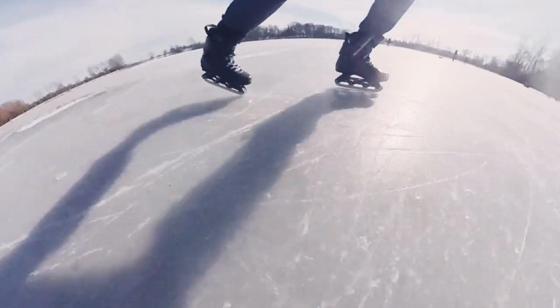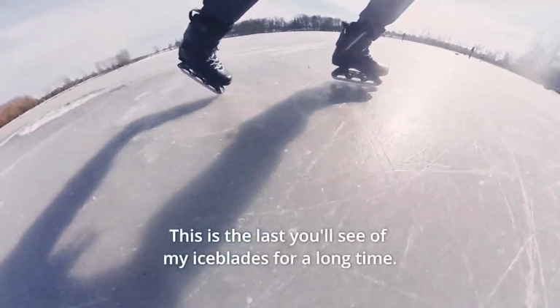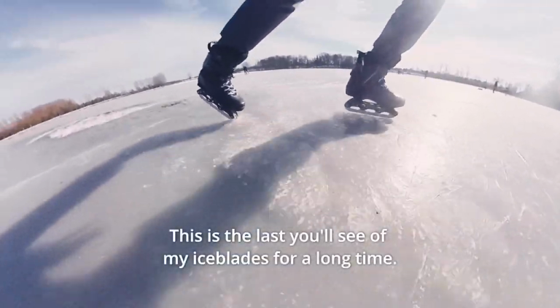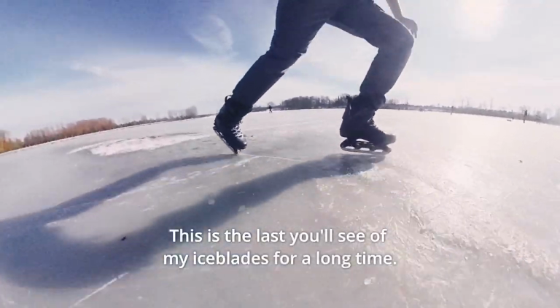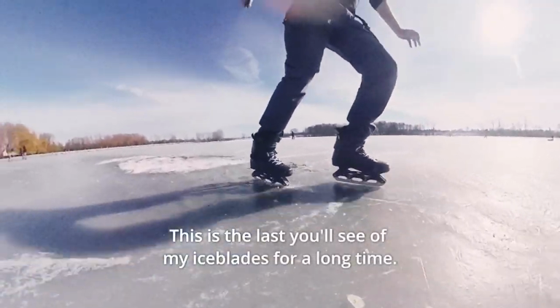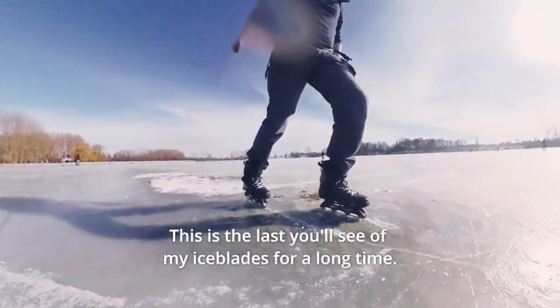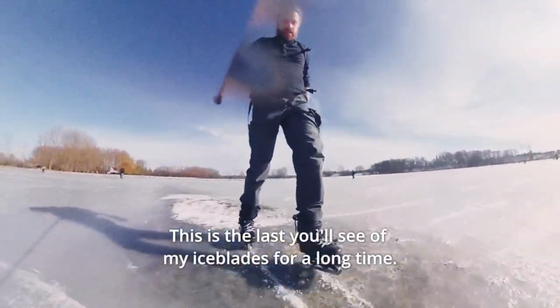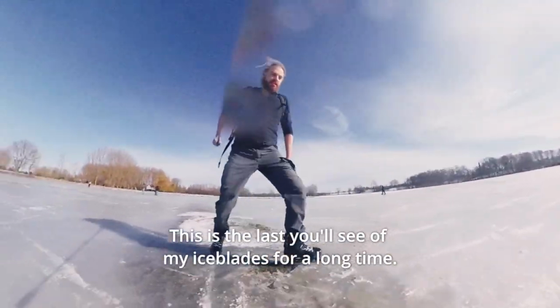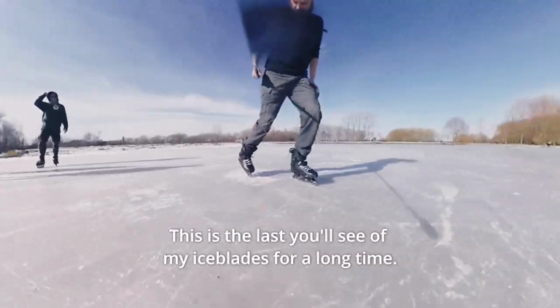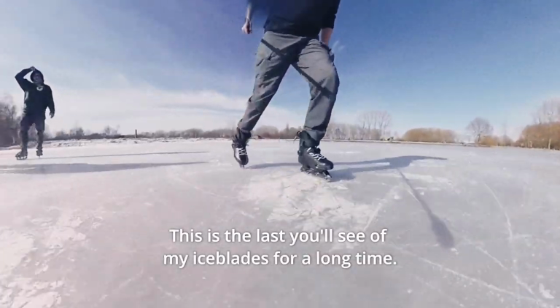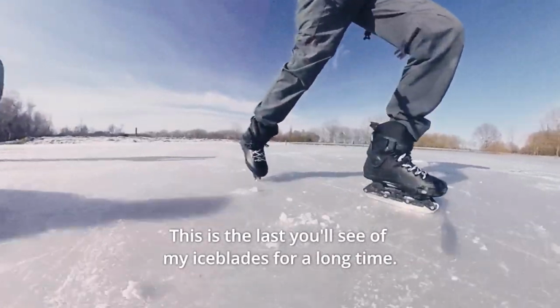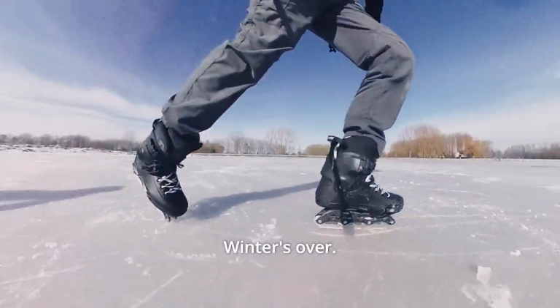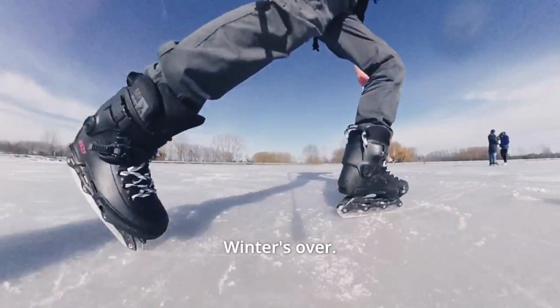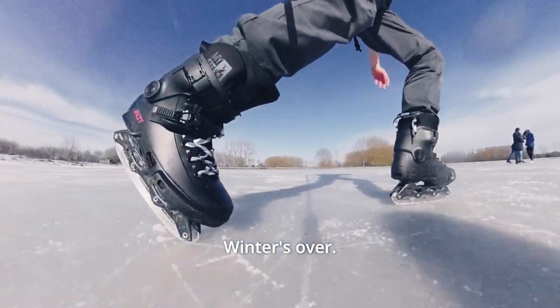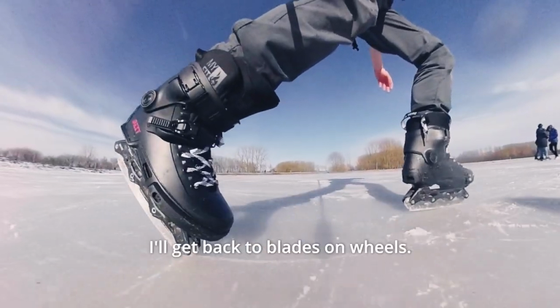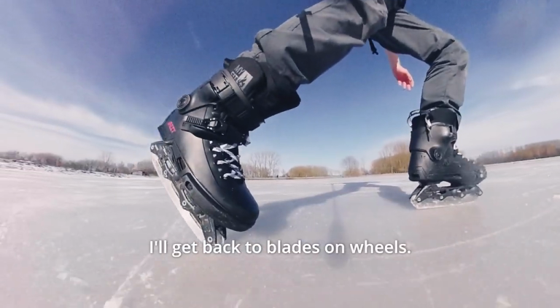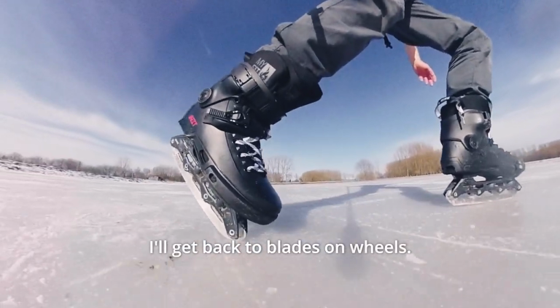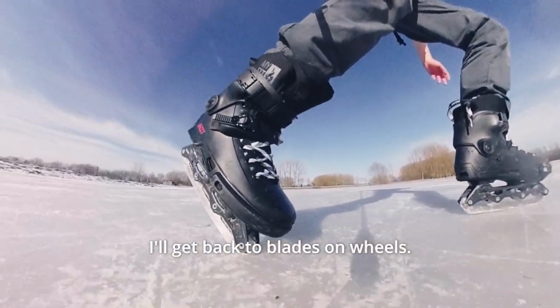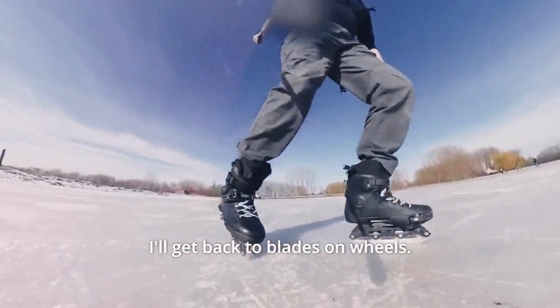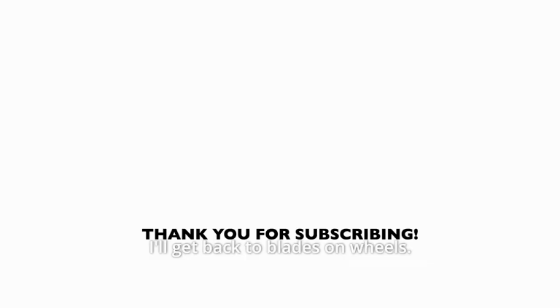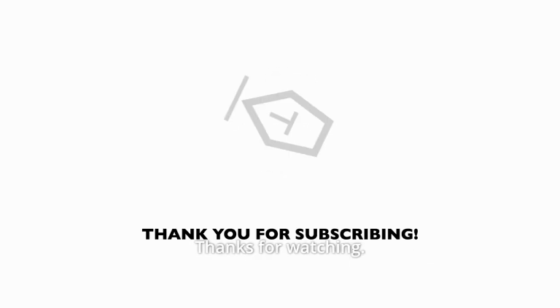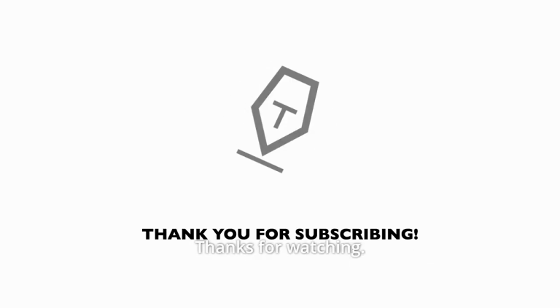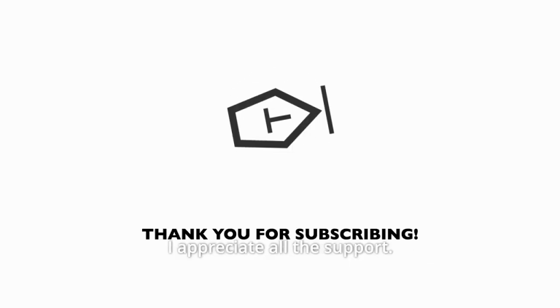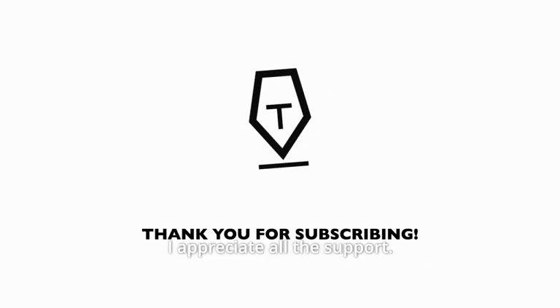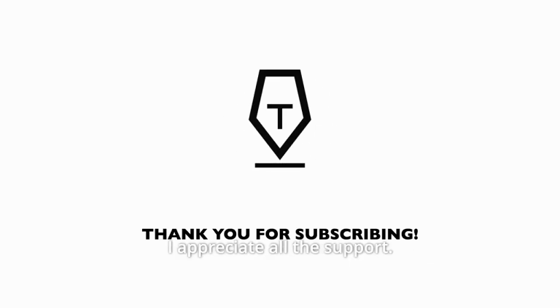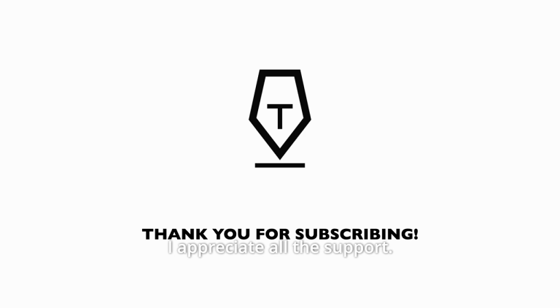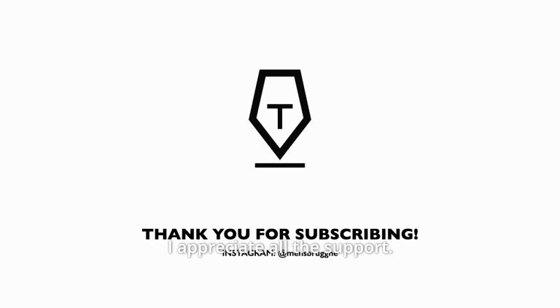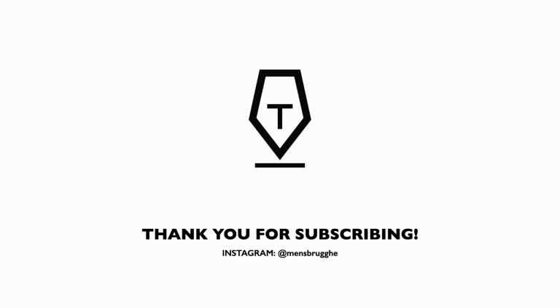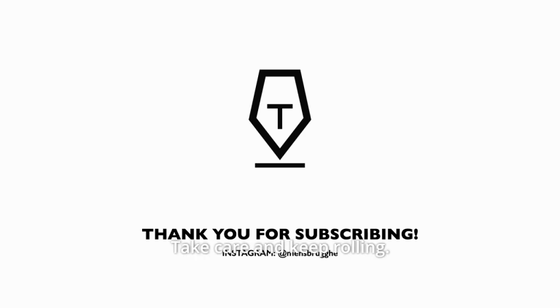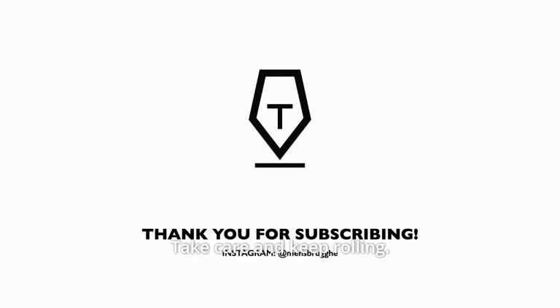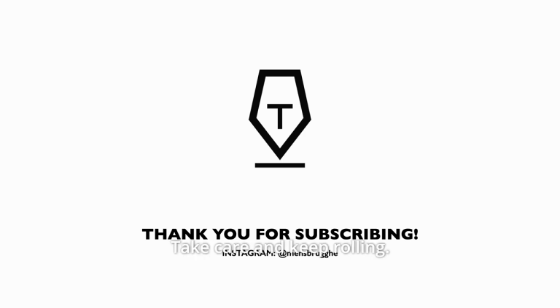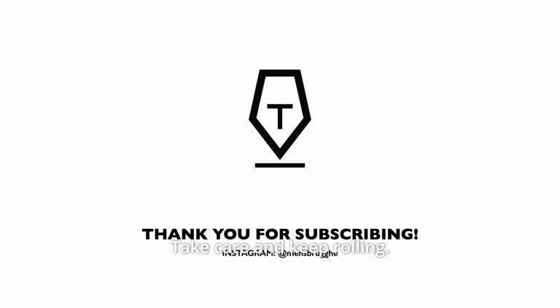This is the last you'll see of my iceblades for a long time. Winter is over. I'll get back to Blades on Wheels. Thanks for watching. I appreciate all the support. Take care and keep rolling.